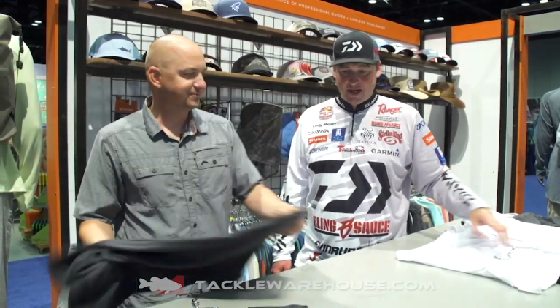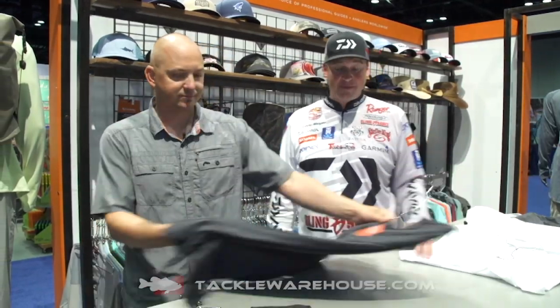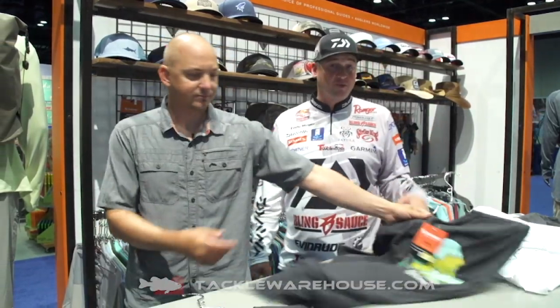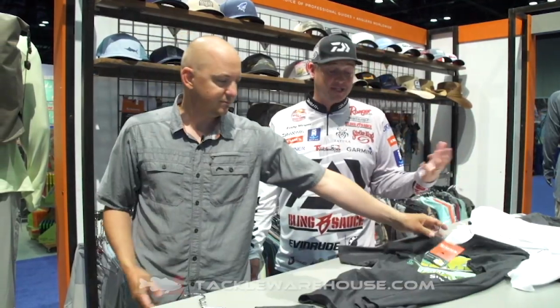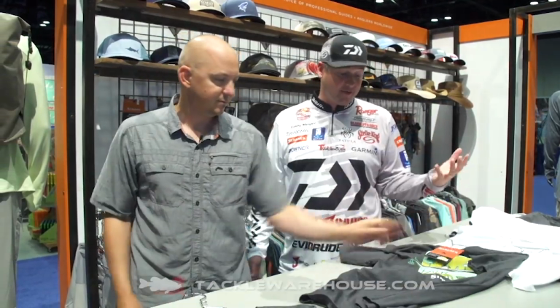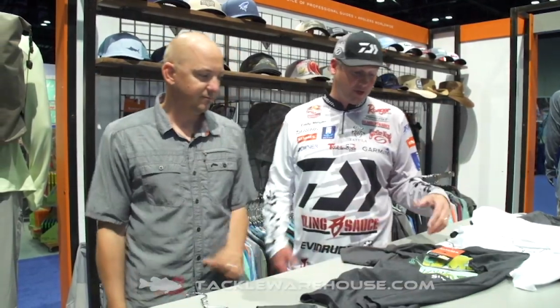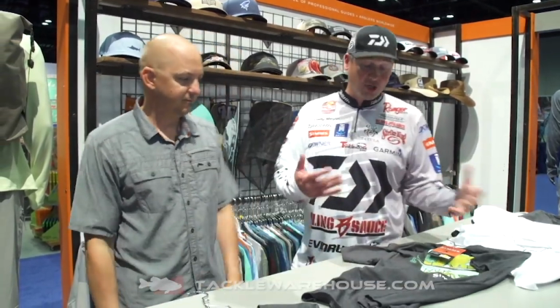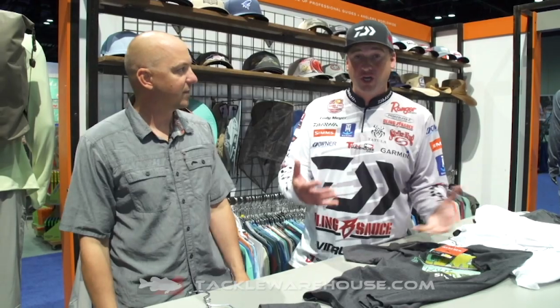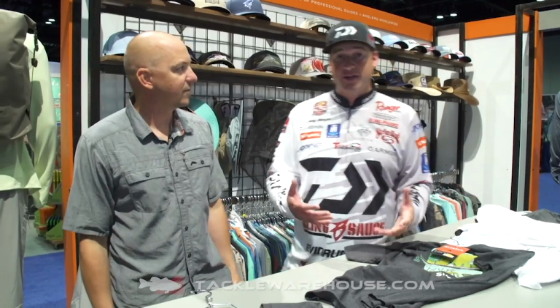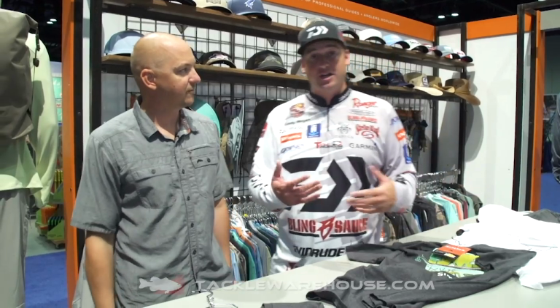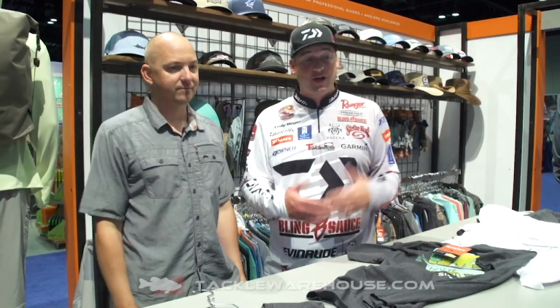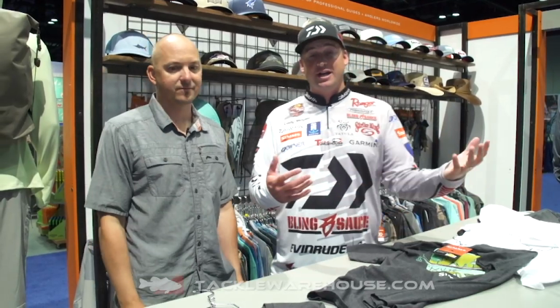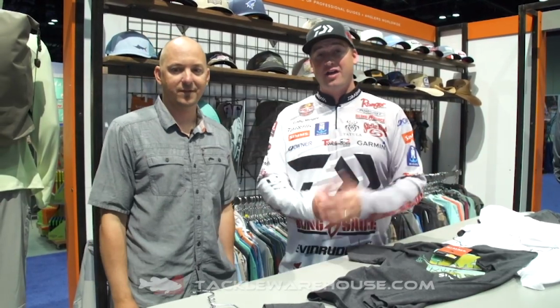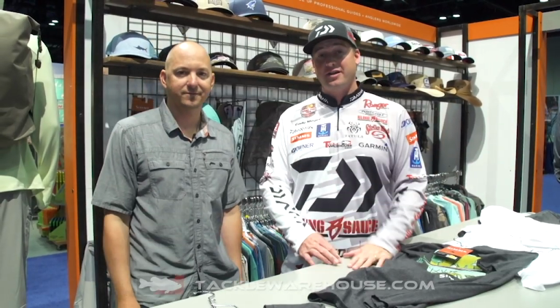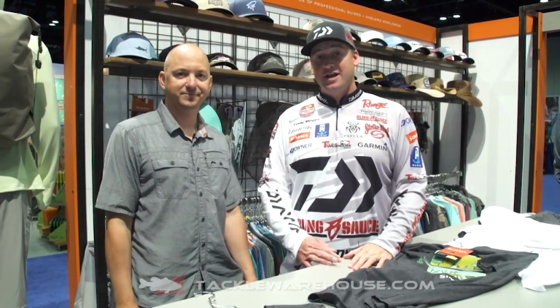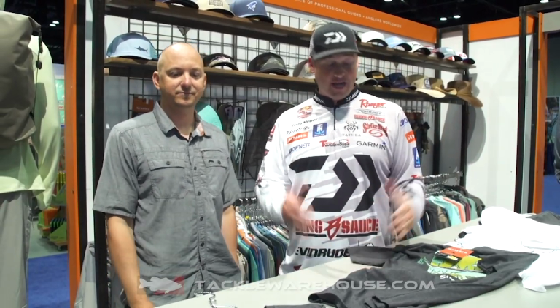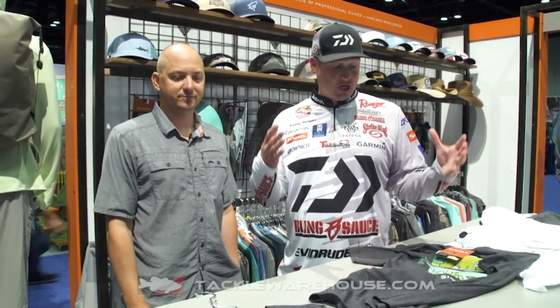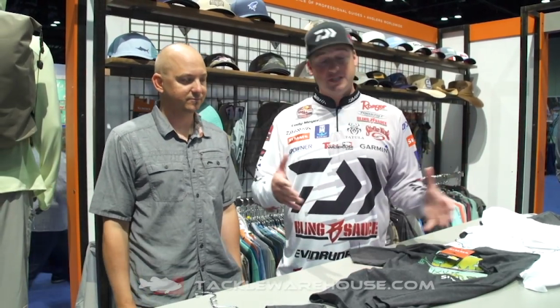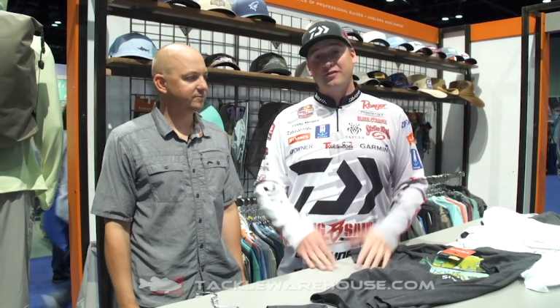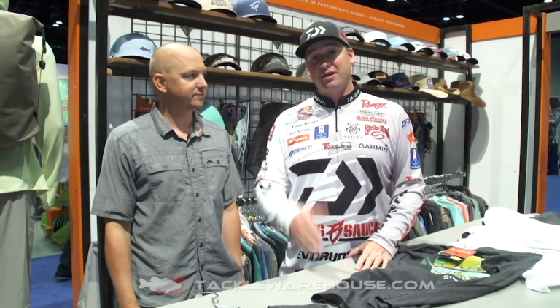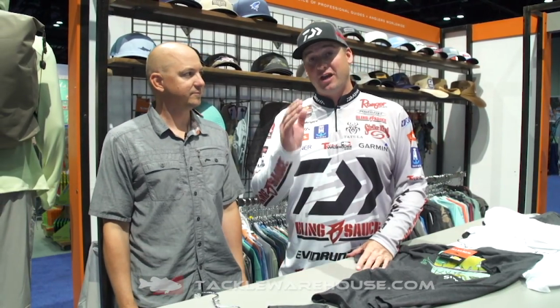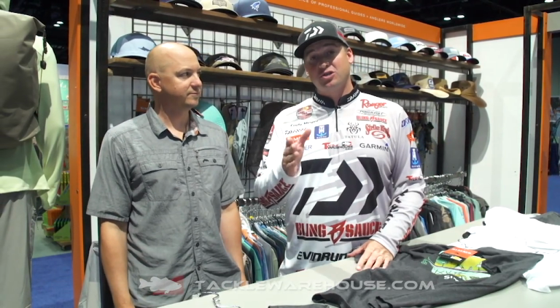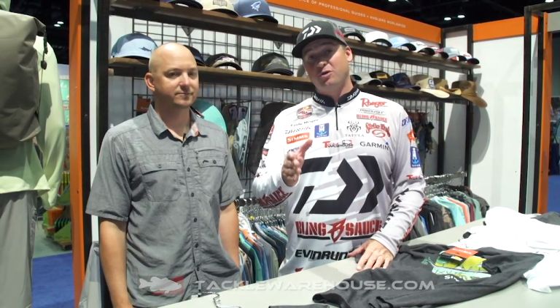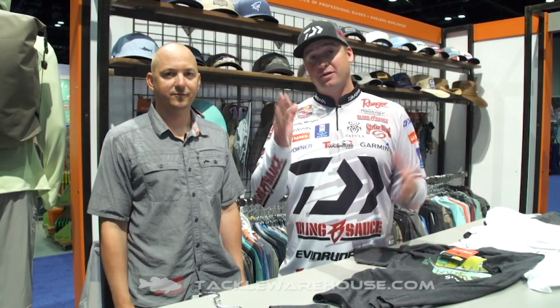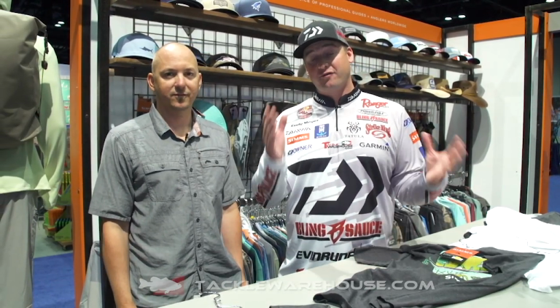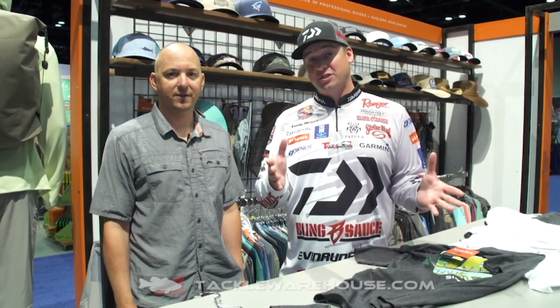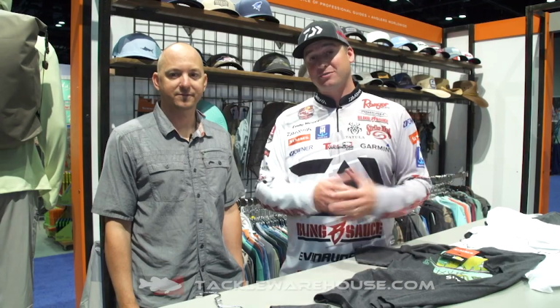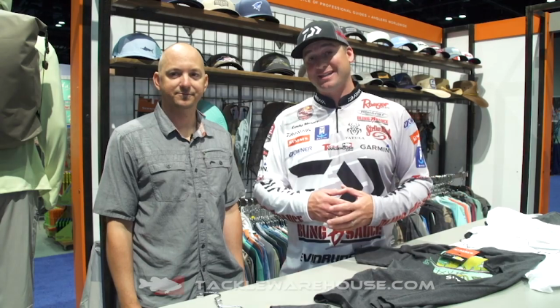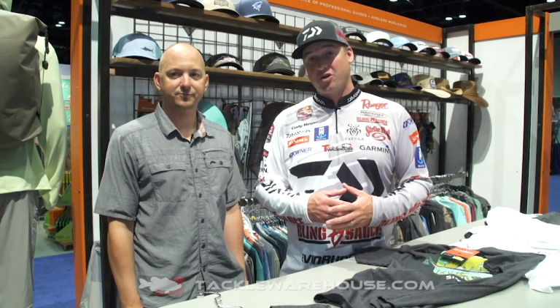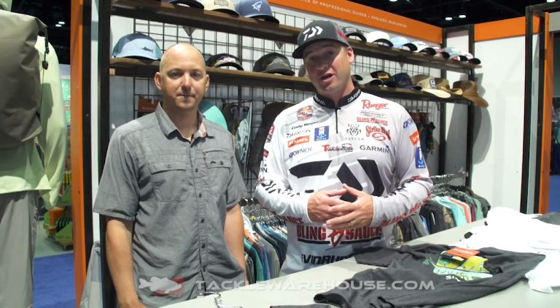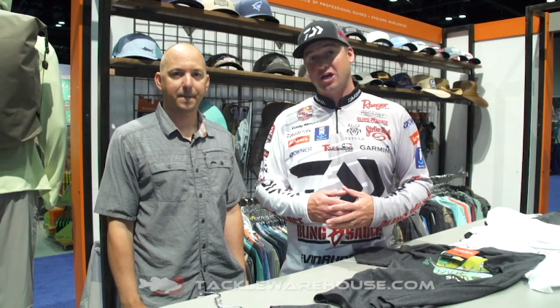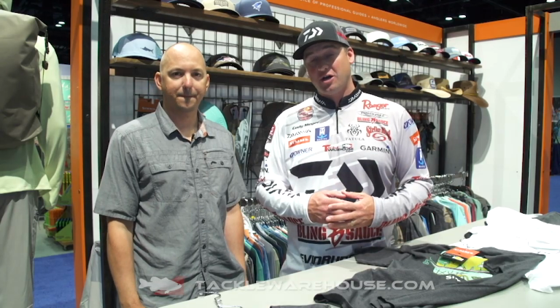Yeah, absolute must have. You want to look good out there in everyday life, and all this stuff is going to be available soon from Sims at TackleWarehouse.com.